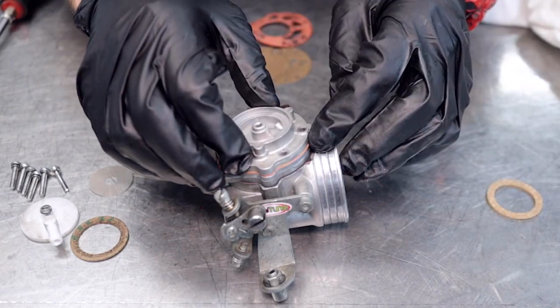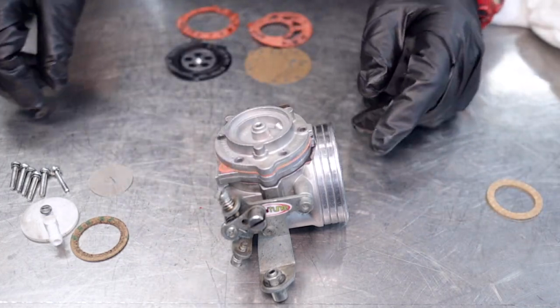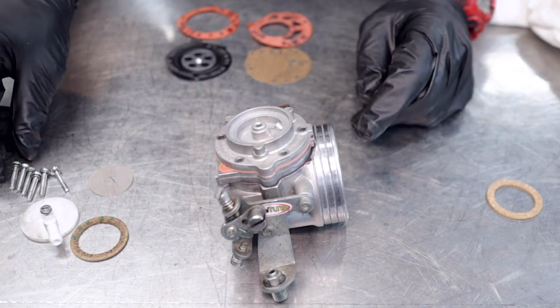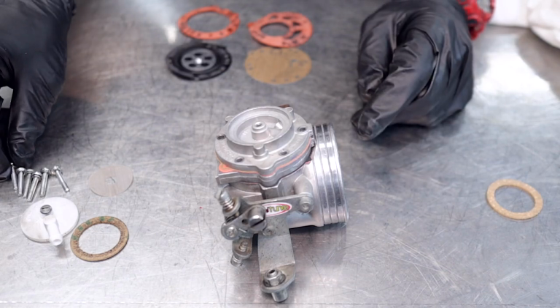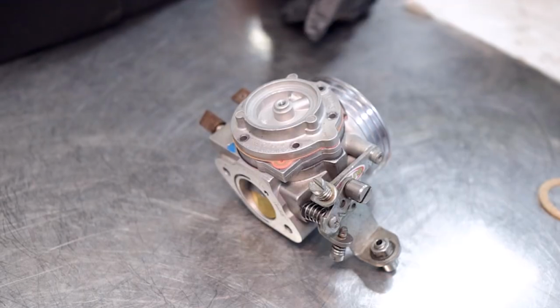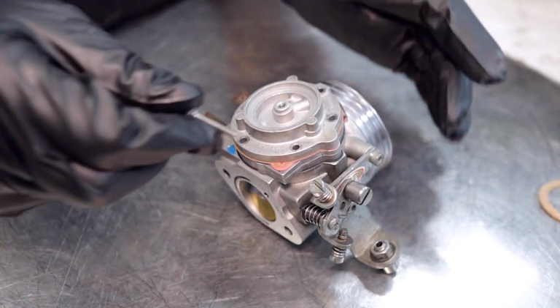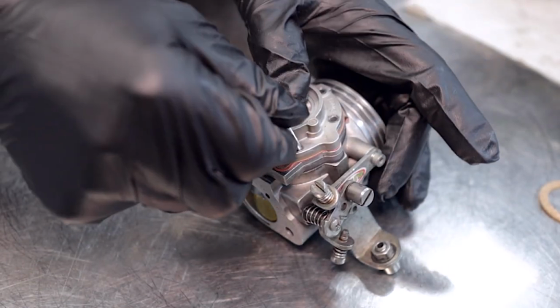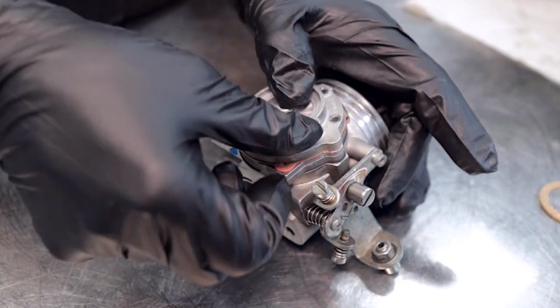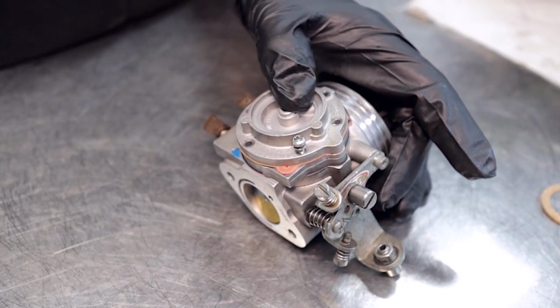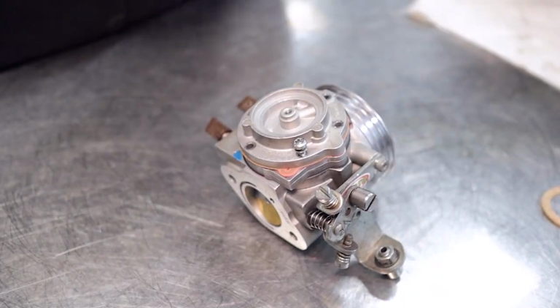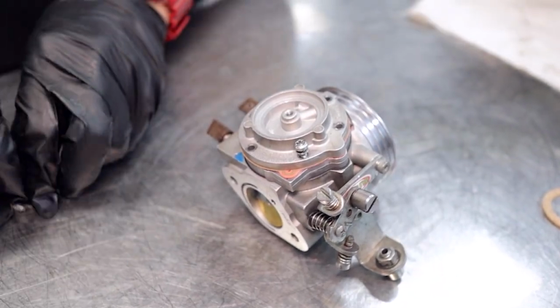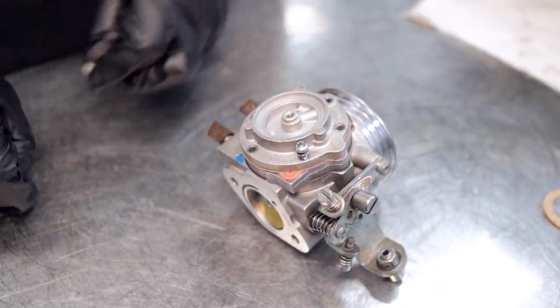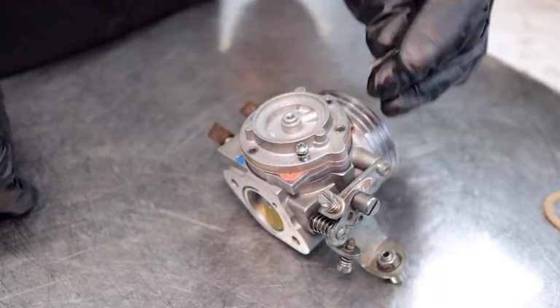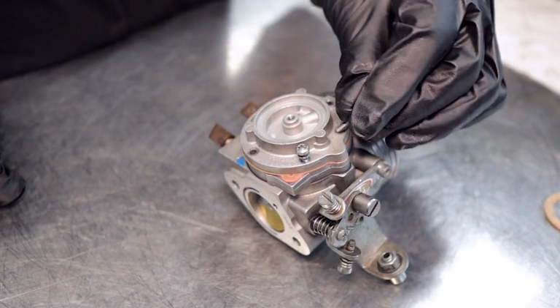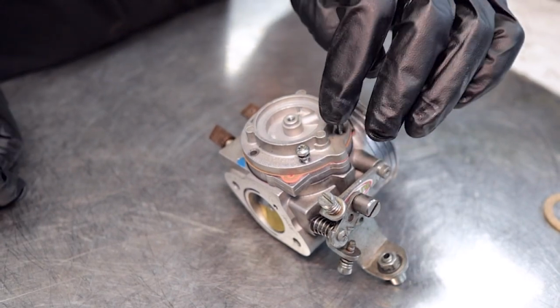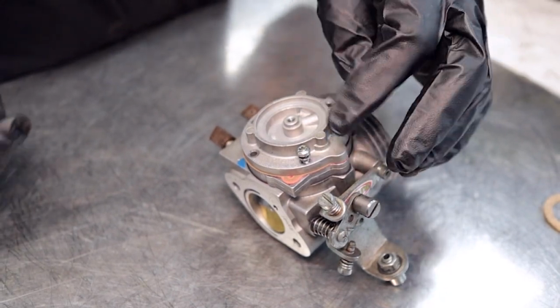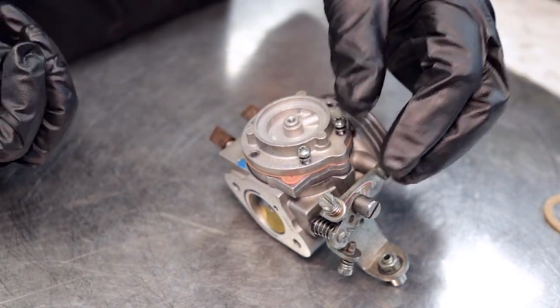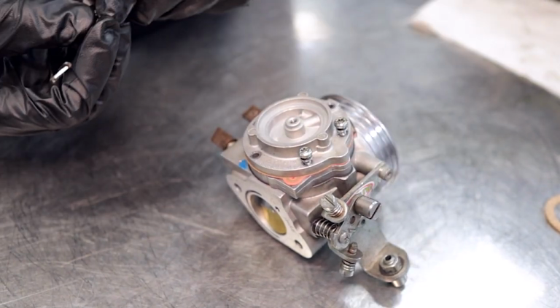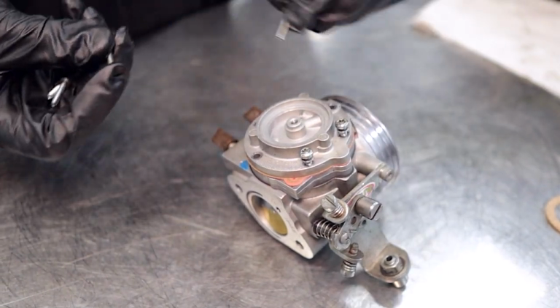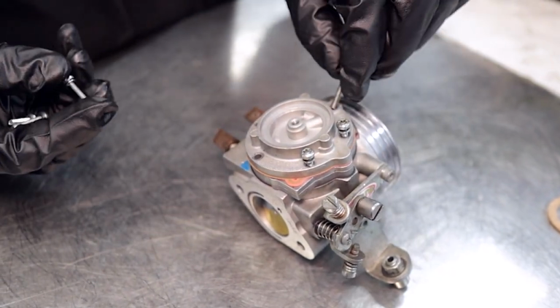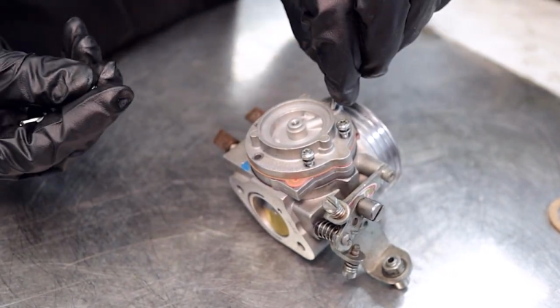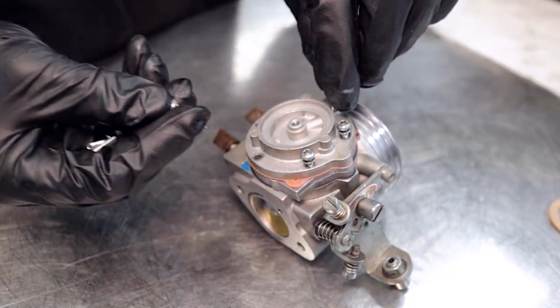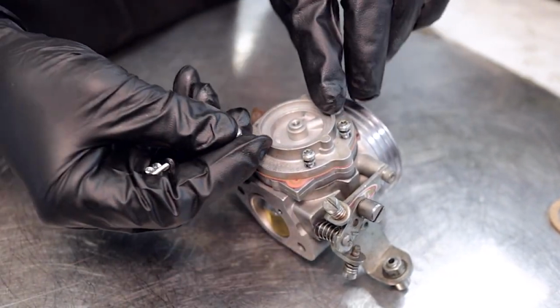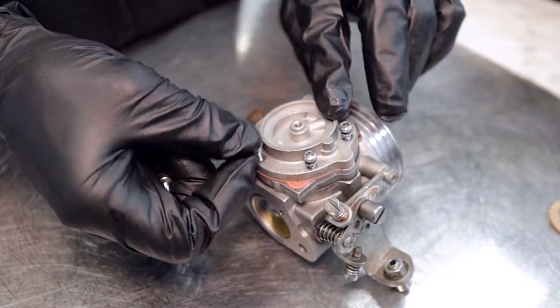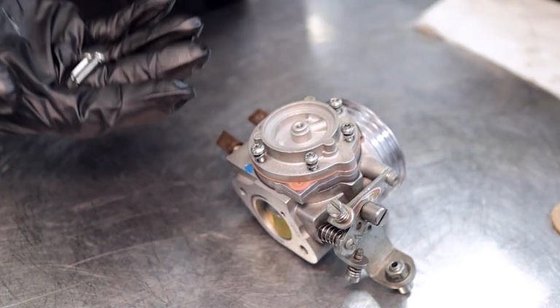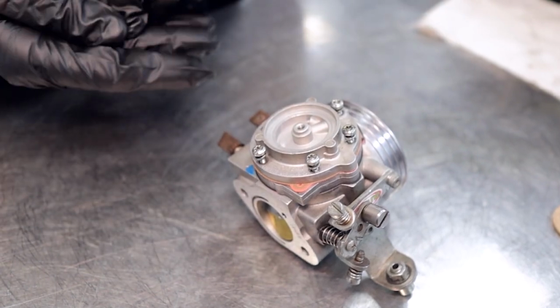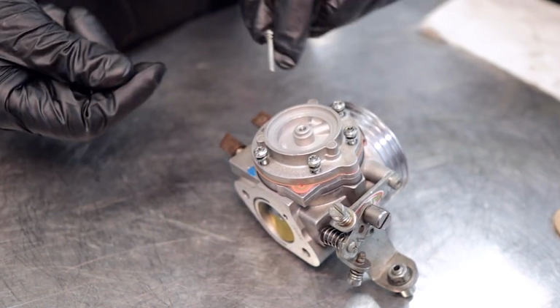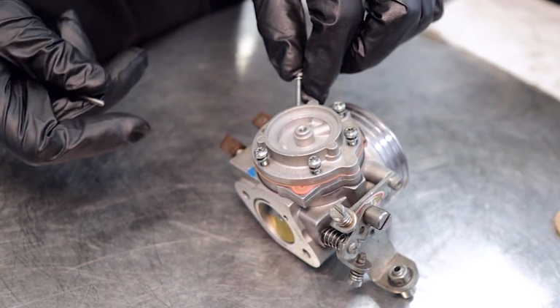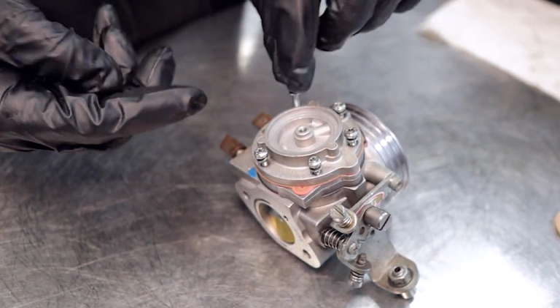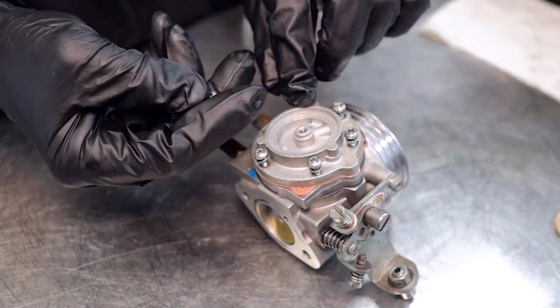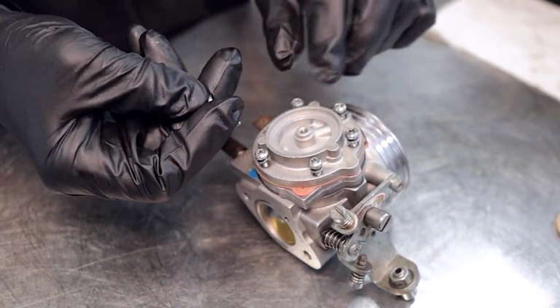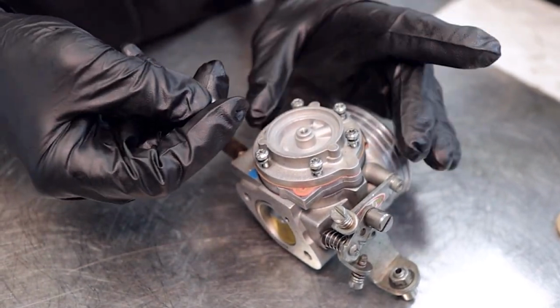Once we've got the carburetor back together we can reinstall the screws. As I said, they are very small and can strip easily — you can also break the heads off them, which is a real pain. So just be careful when doing up these little screws on the carby.